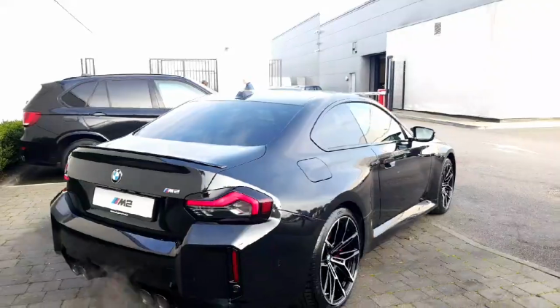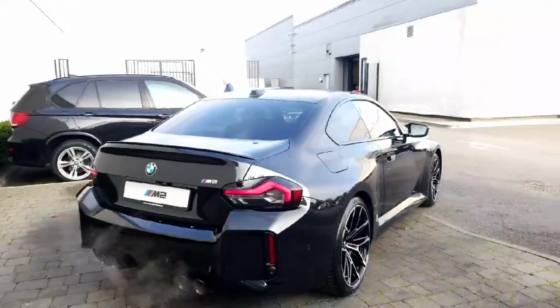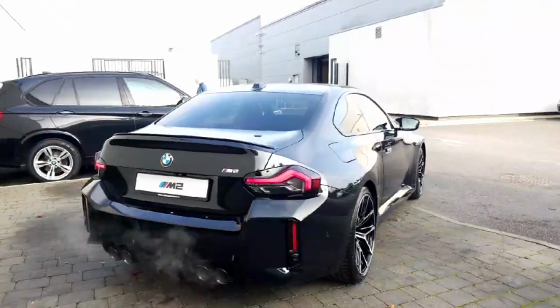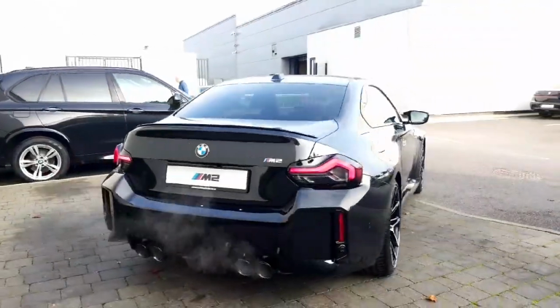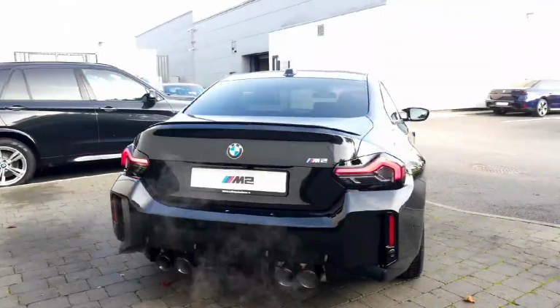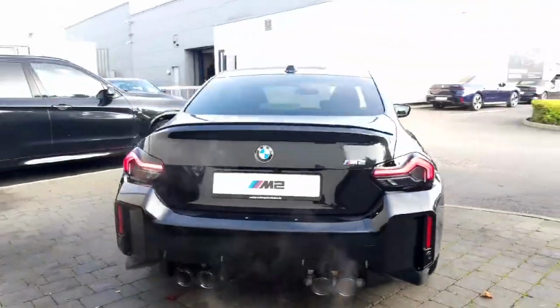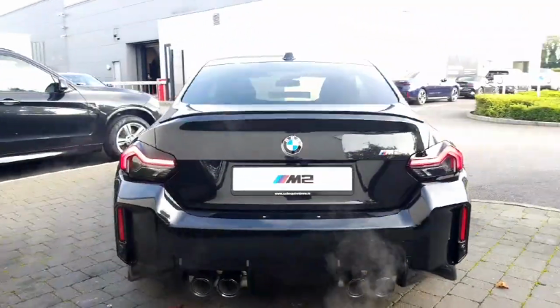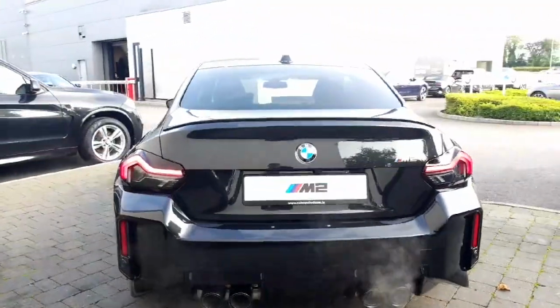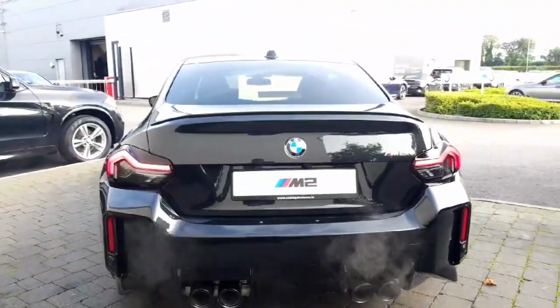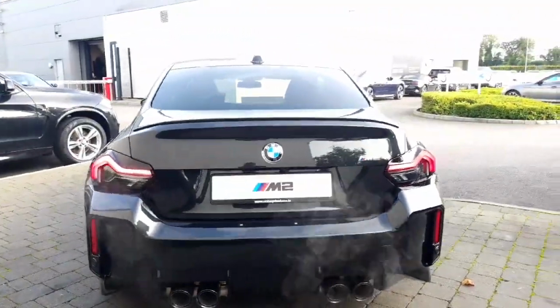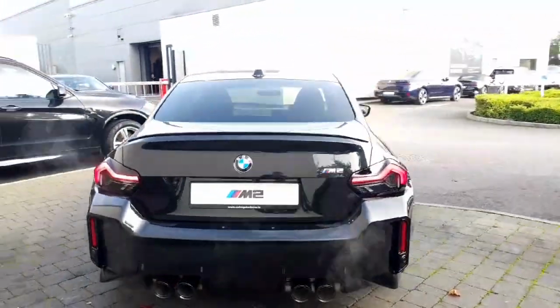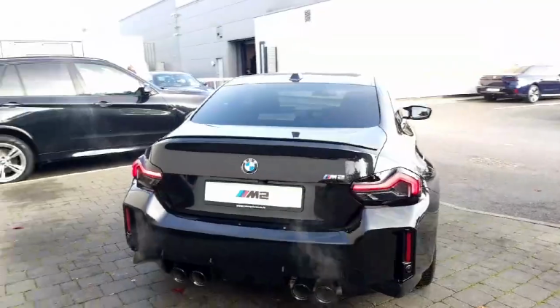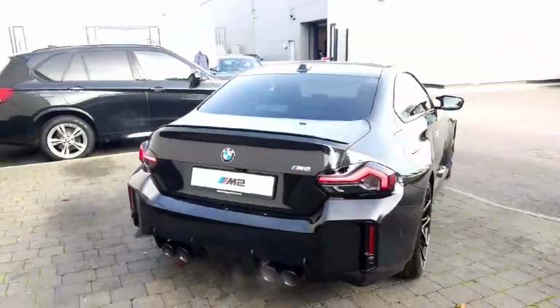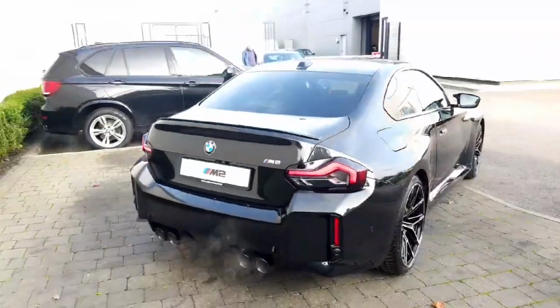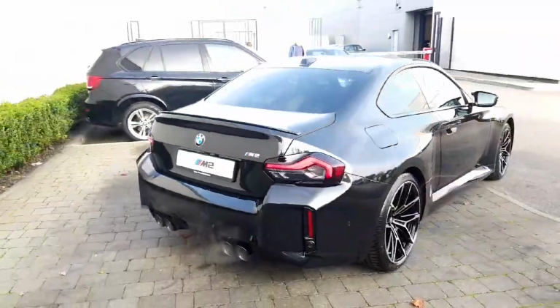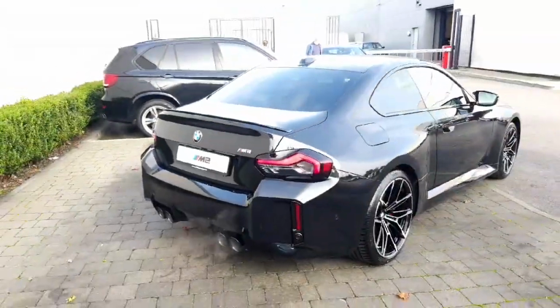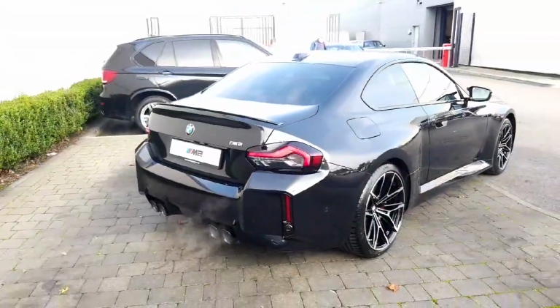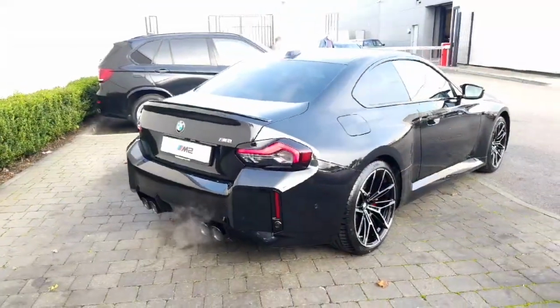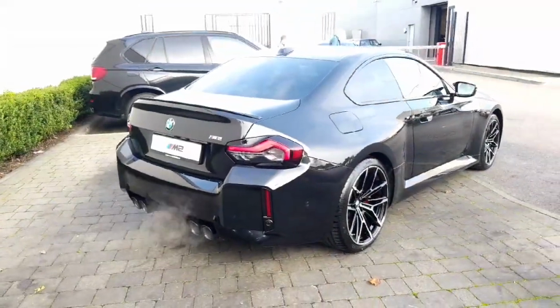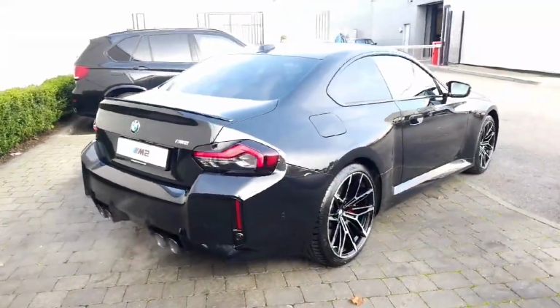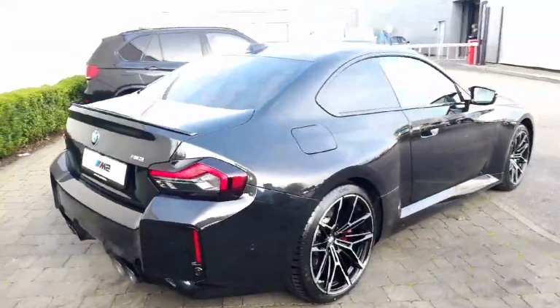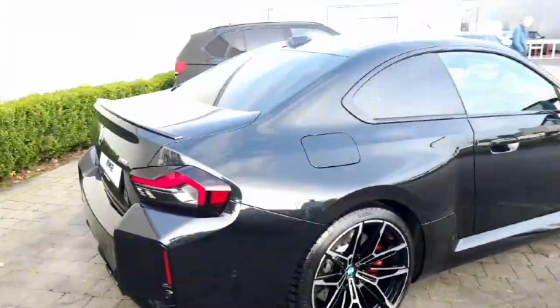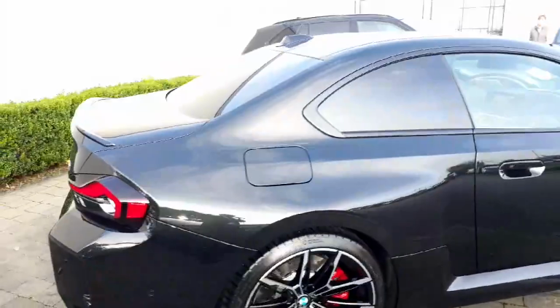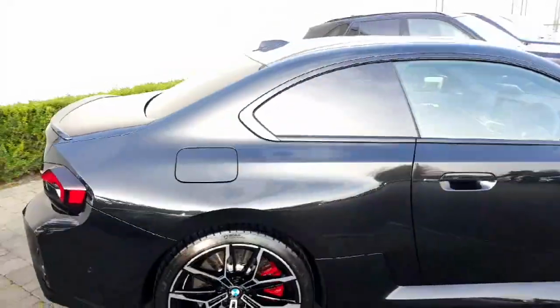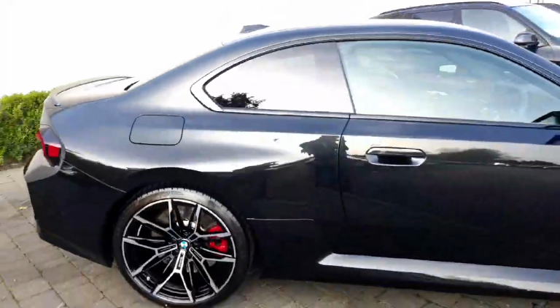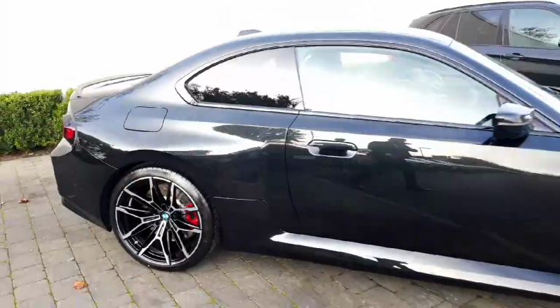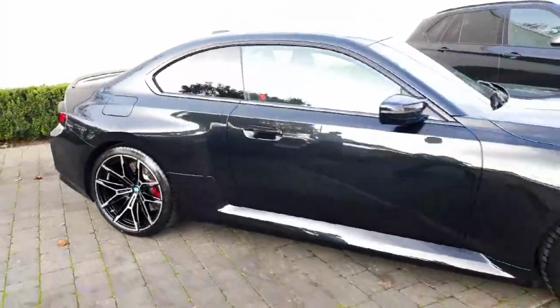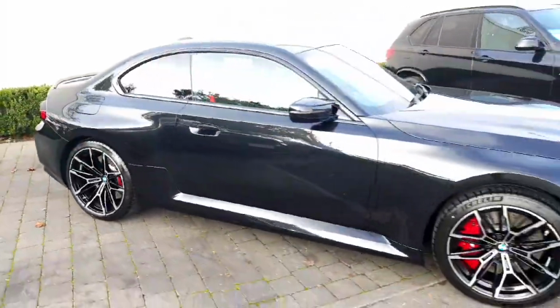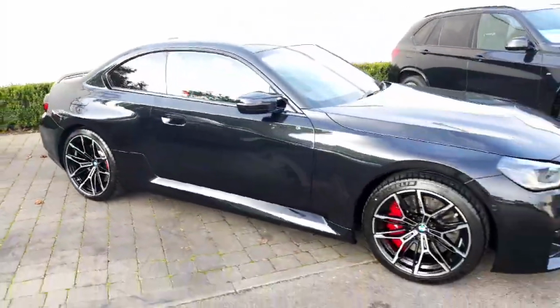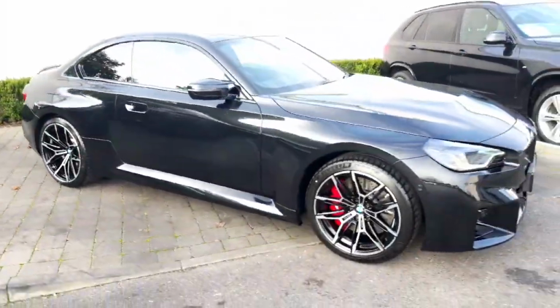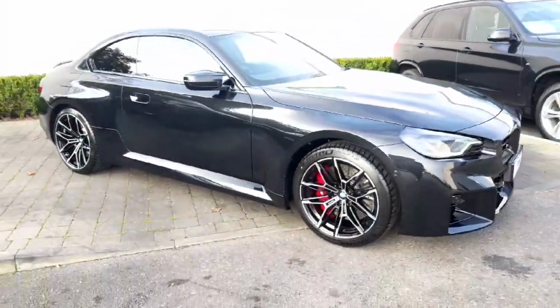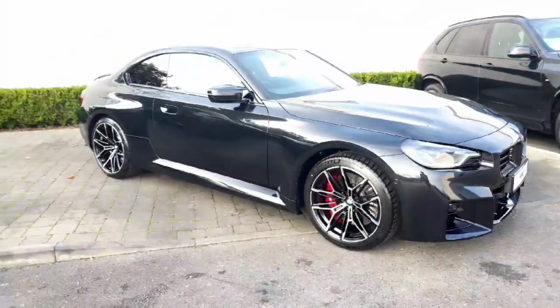It has the signature M quad exhaust on the back. Being an M car it has the wider track — you can see that there in the wheel arches — and the whole stance of the vehicle. As I said, it does look very, very punchy and I think it's a fabulous looking car.